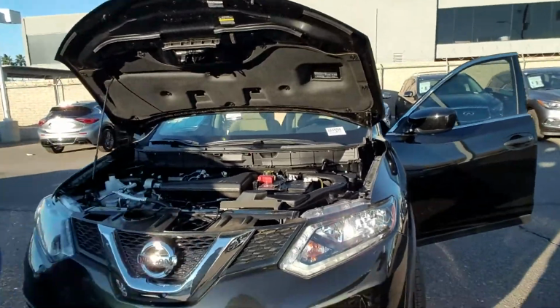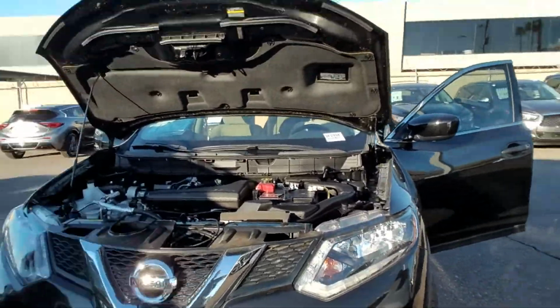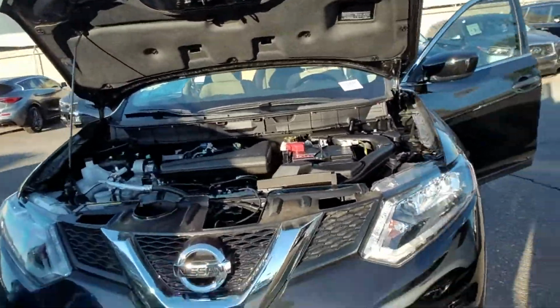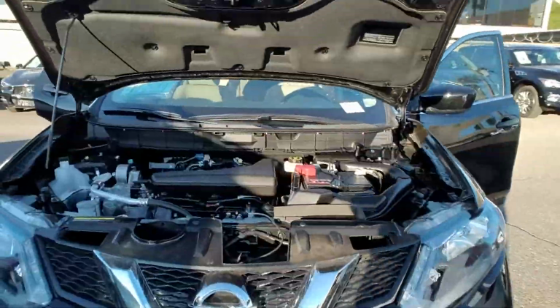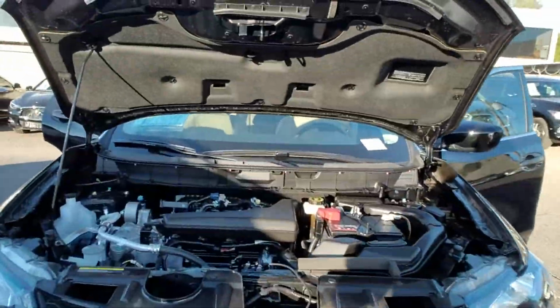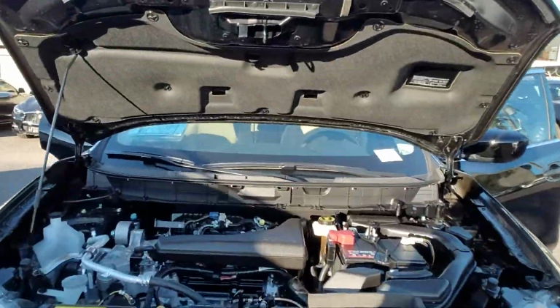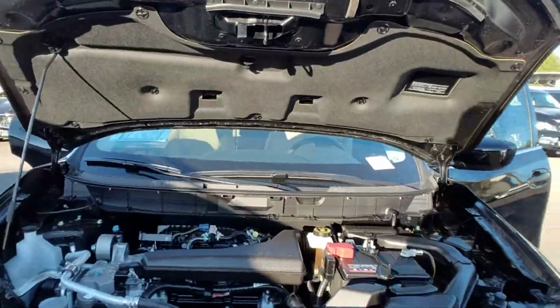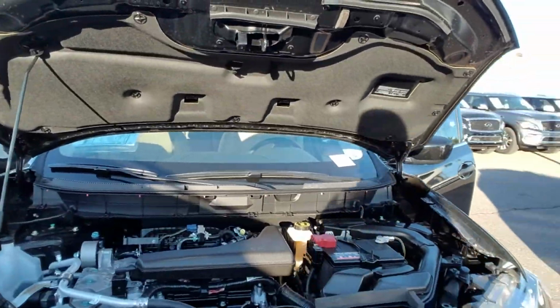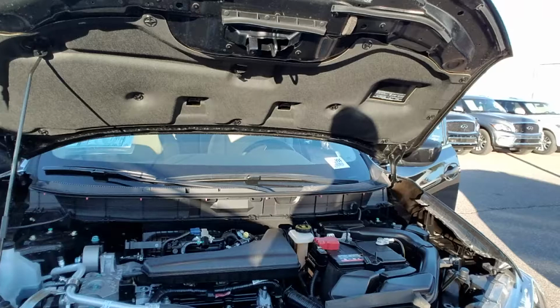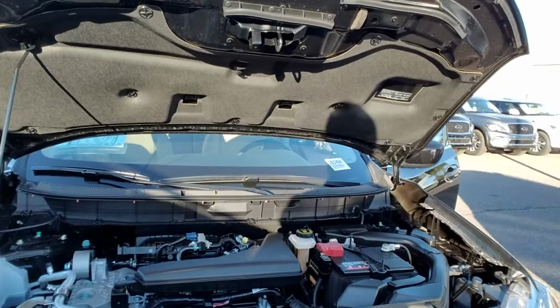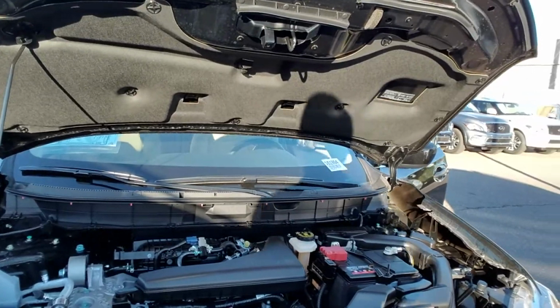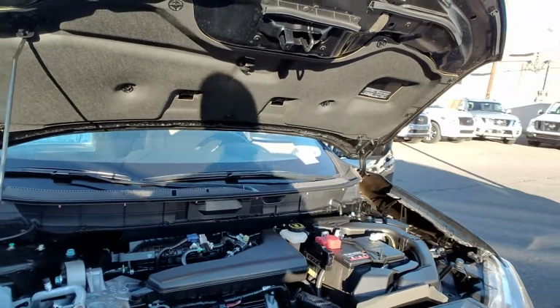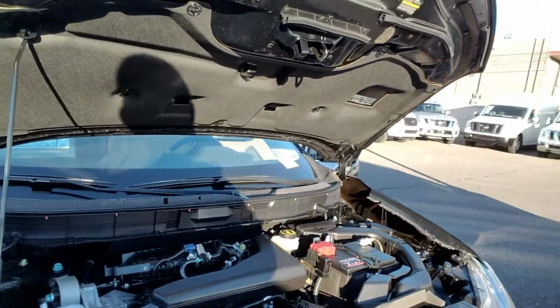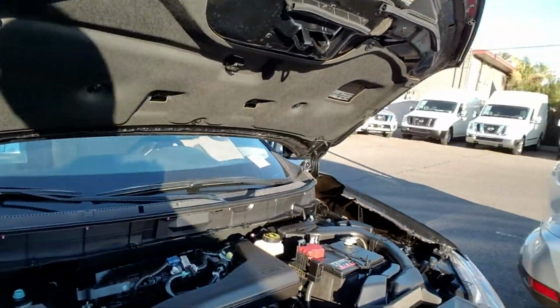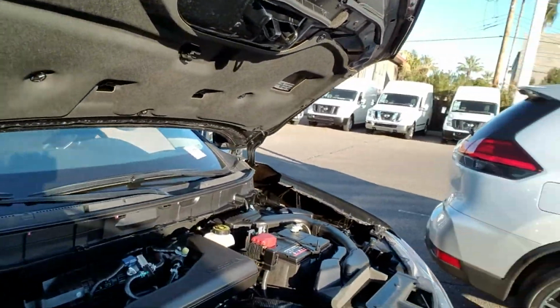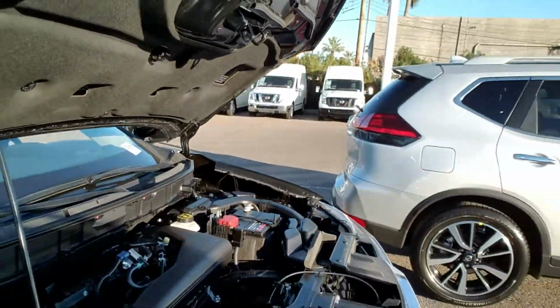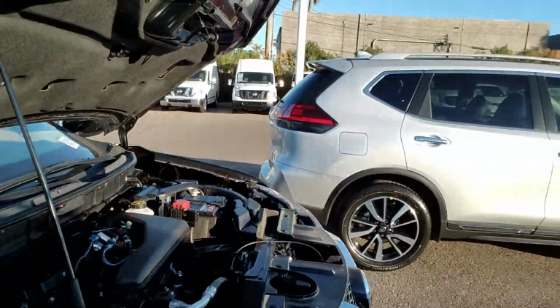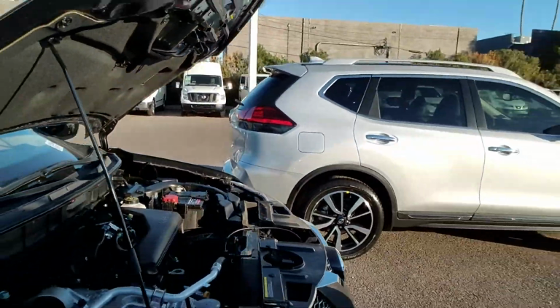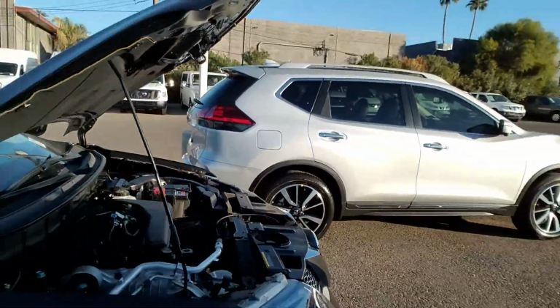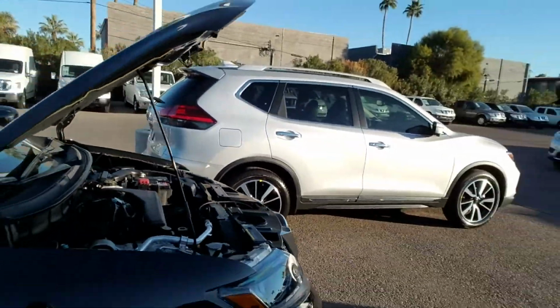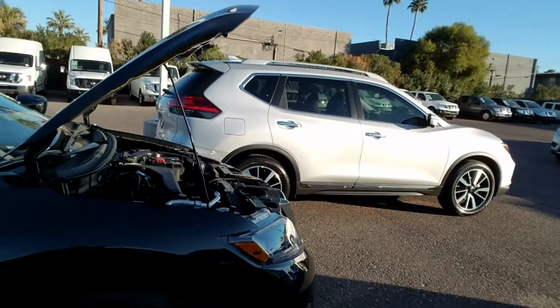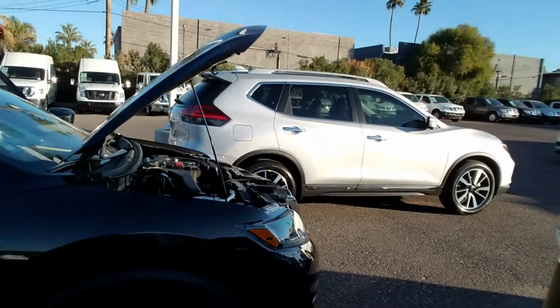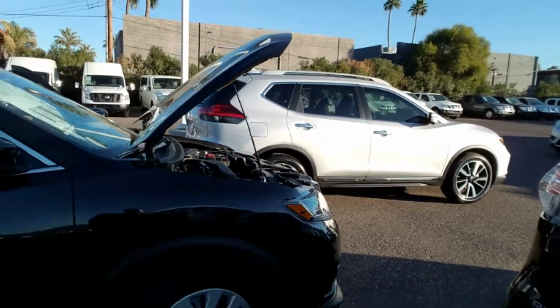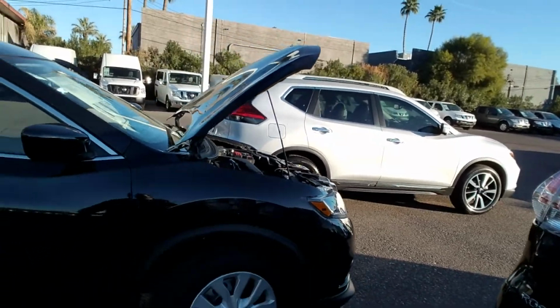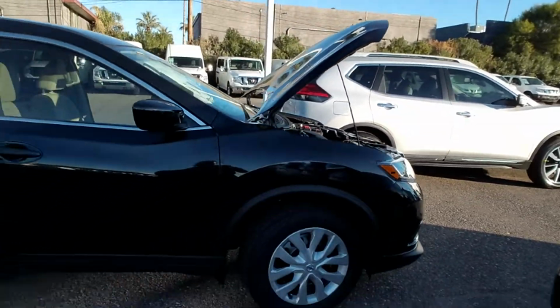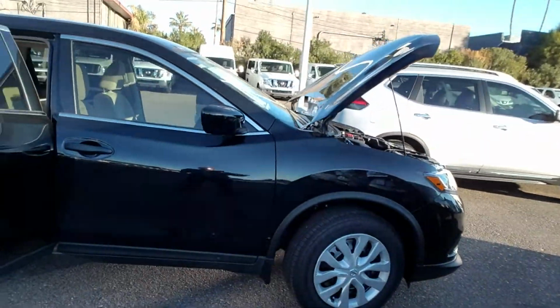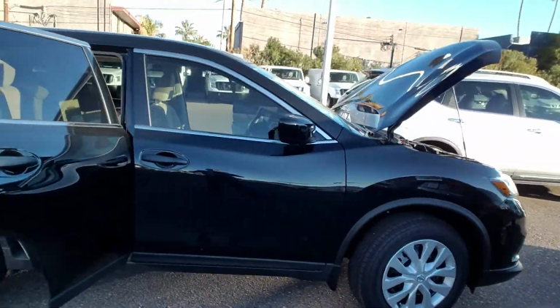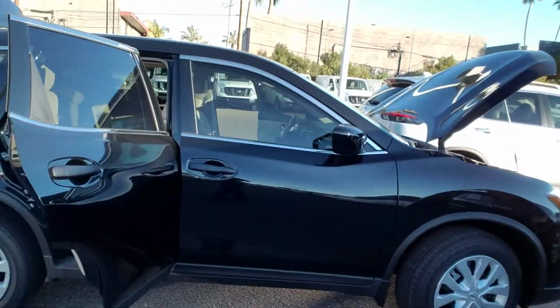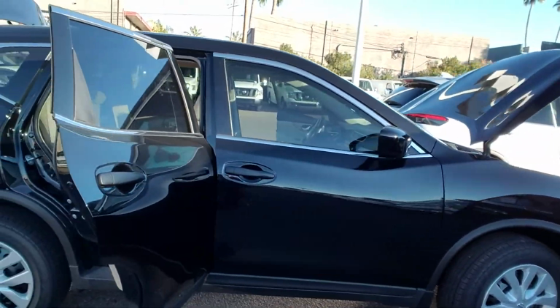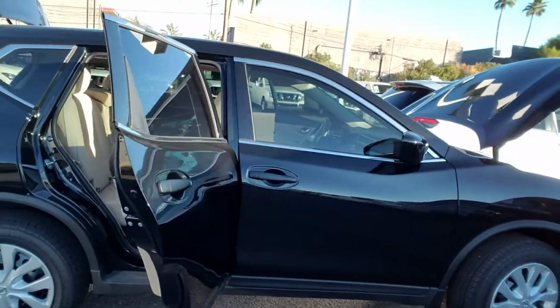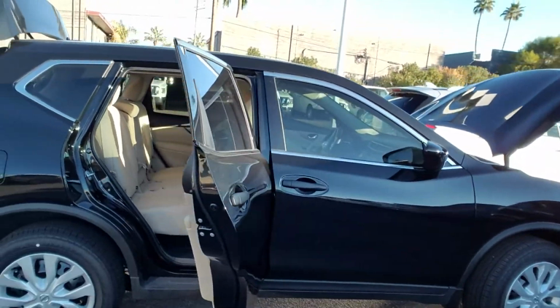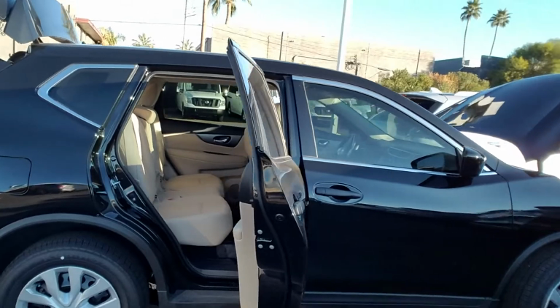Now let's come a little closer here. The Rogue comes standard with a 2.5 liter four-cylinder. It's got 170 horsepower. You're gonna get 33 miles to the gallon, and the Rogue has a five-star crash test rating that's best-in-class for both safety and fuel economy.